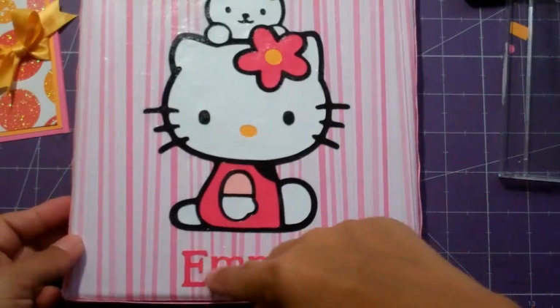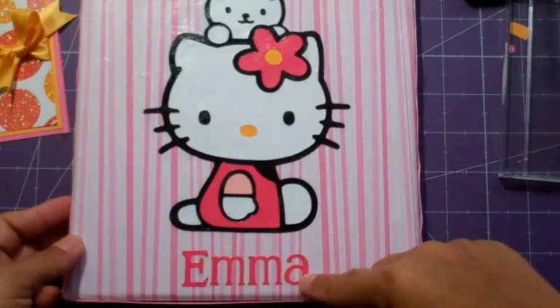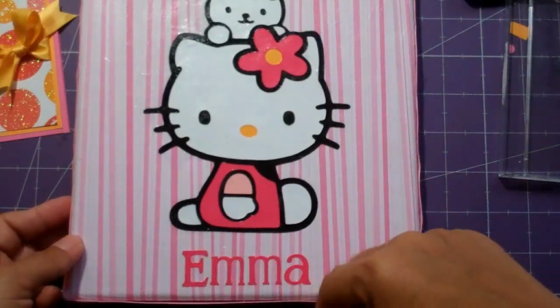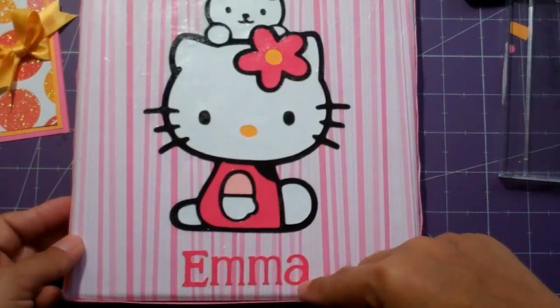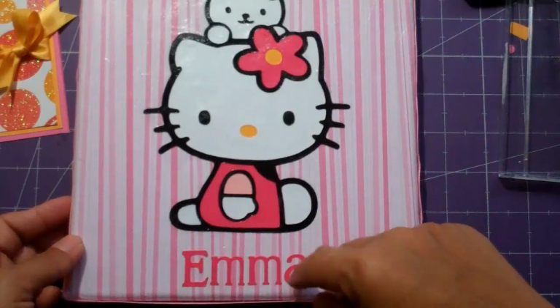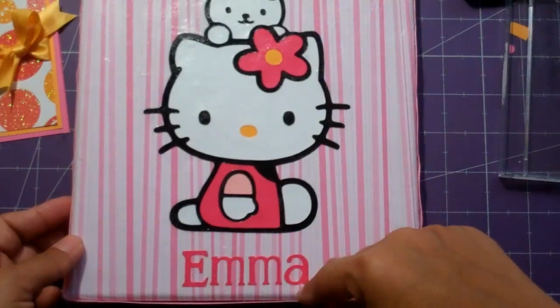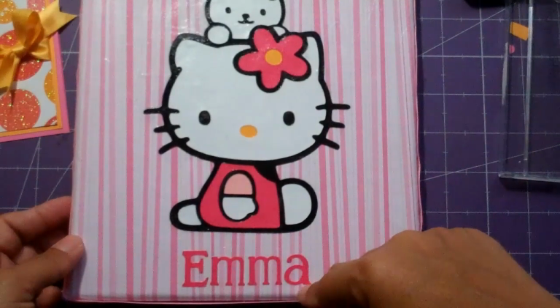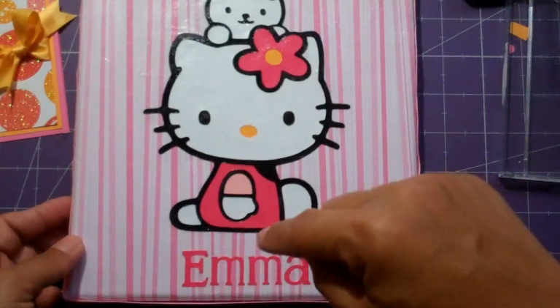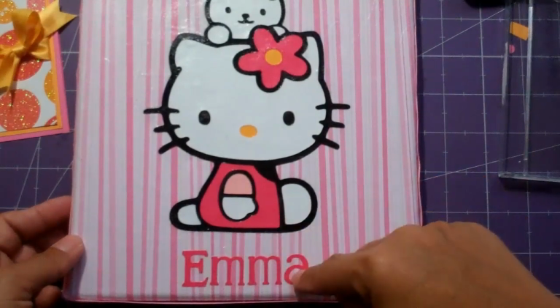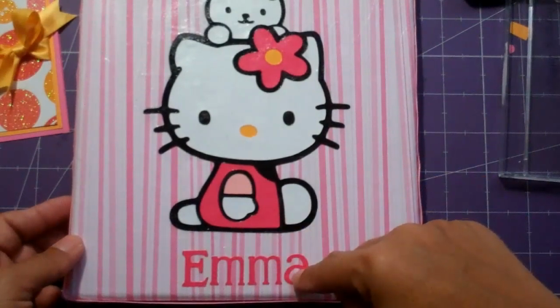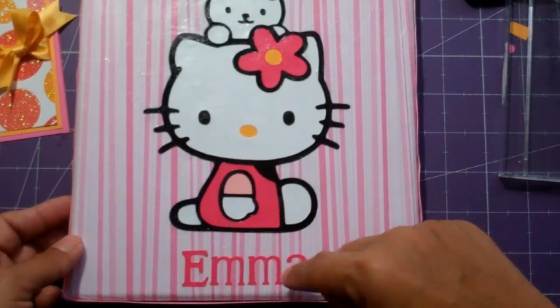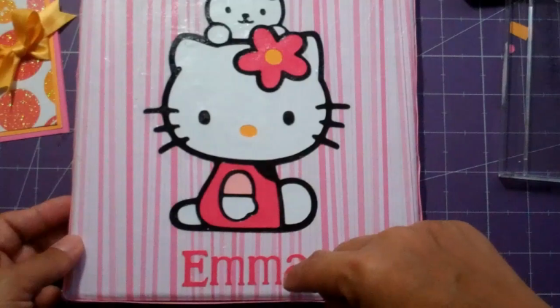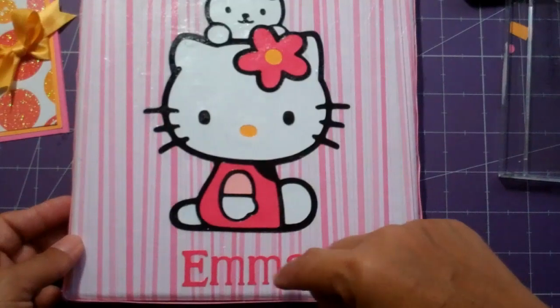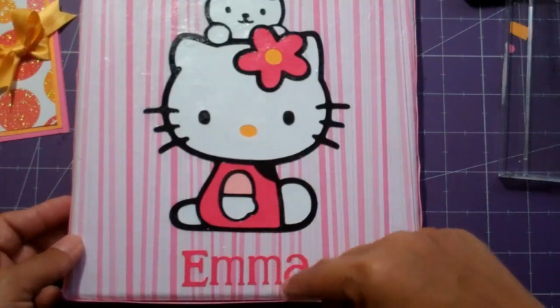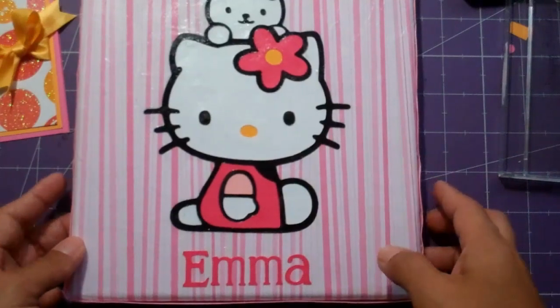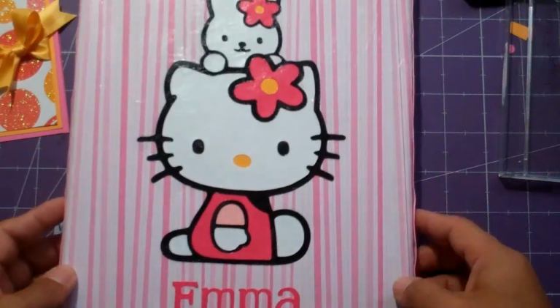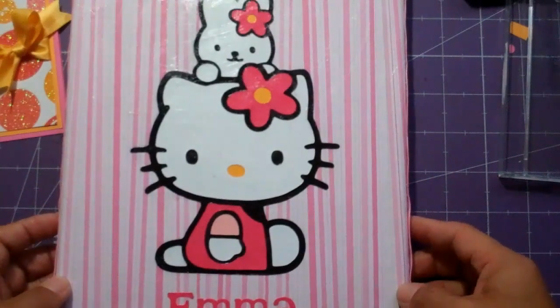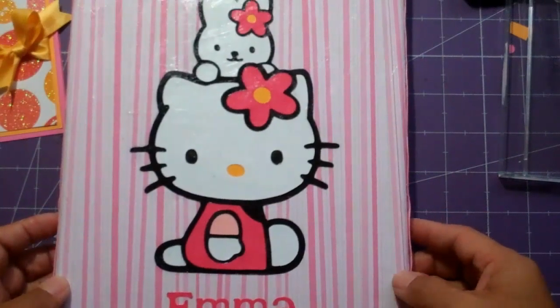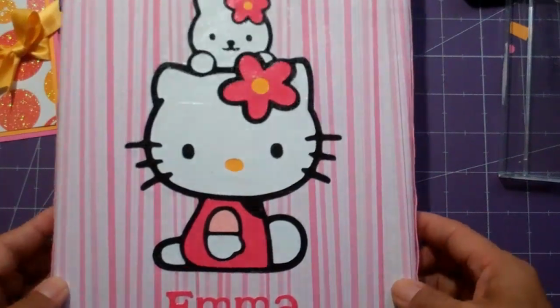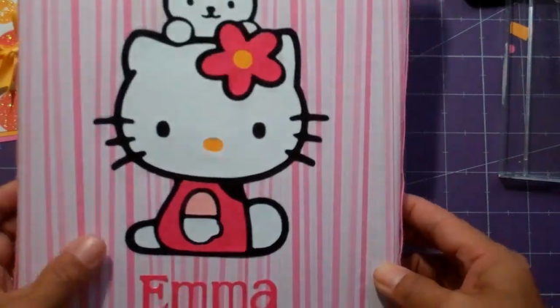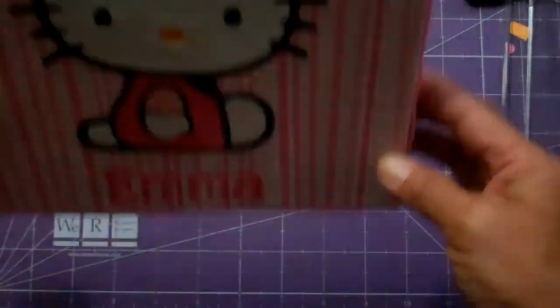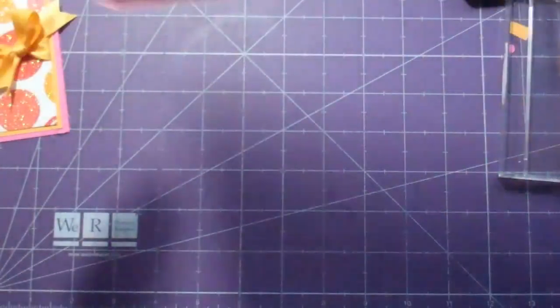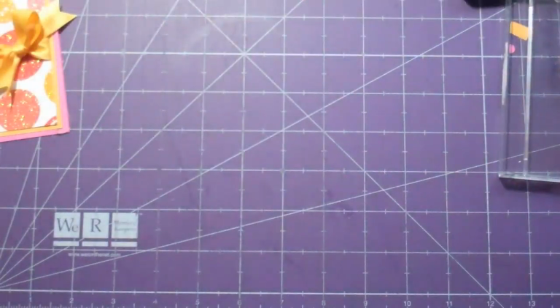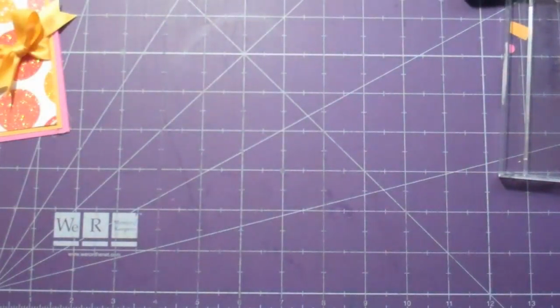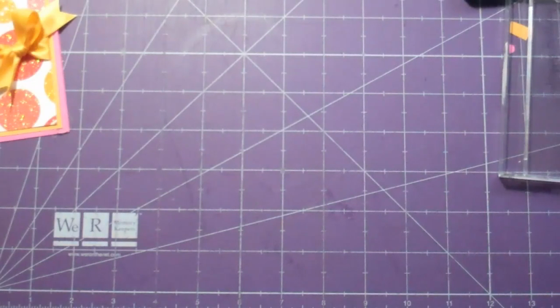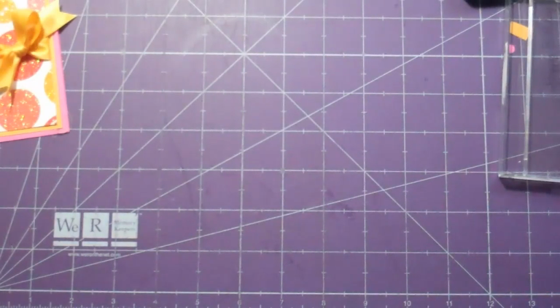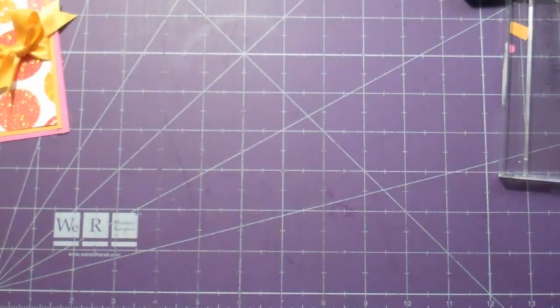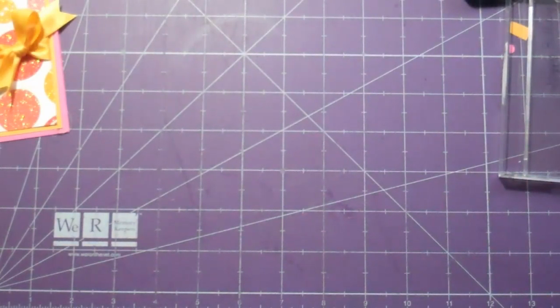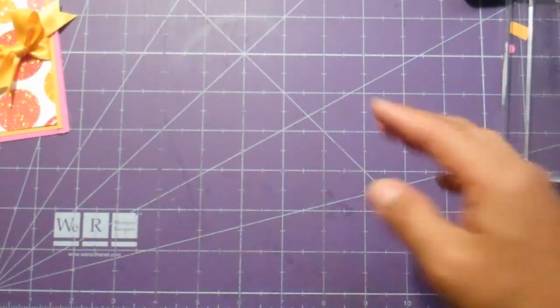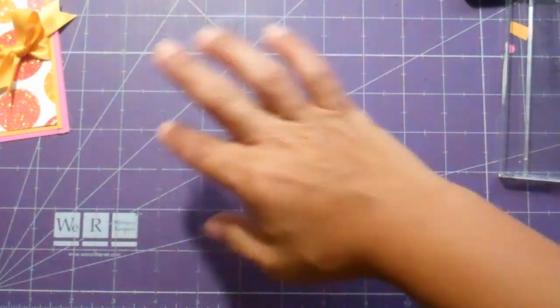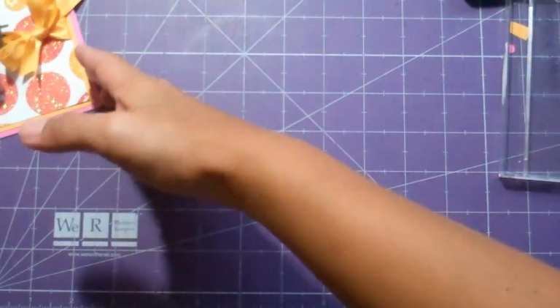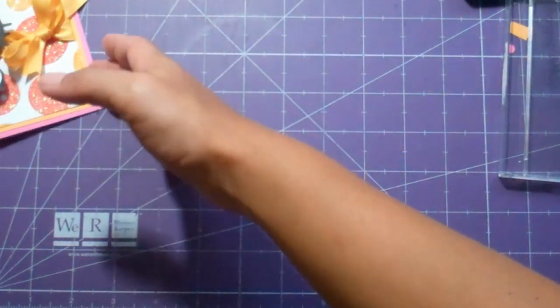I personalized it with her name using the A Child's Year Cricut cartridge. I'm going to make a matching card and a matching tag as well.